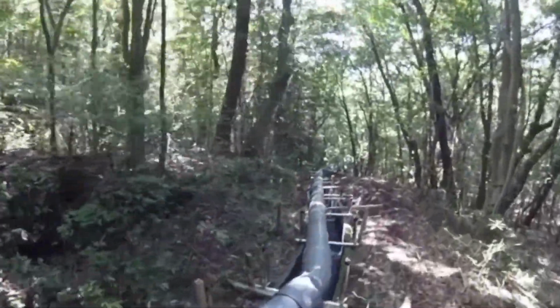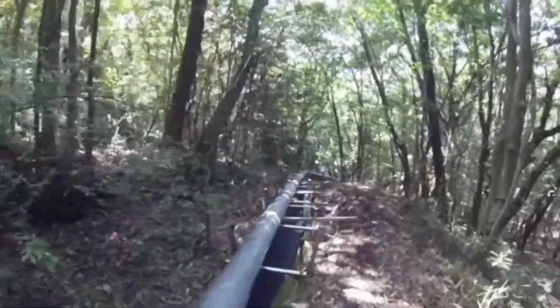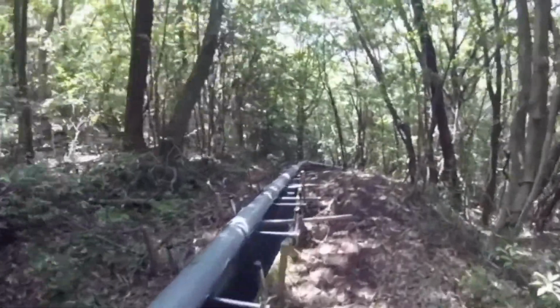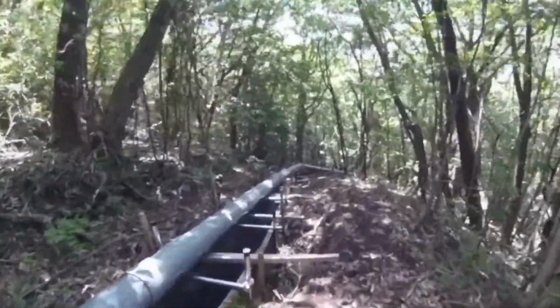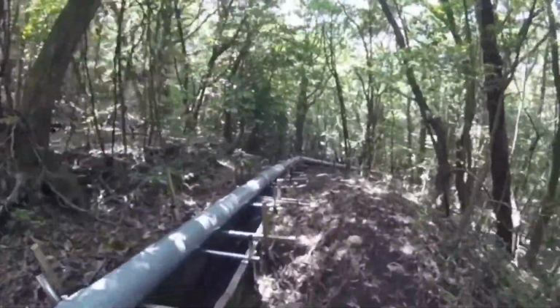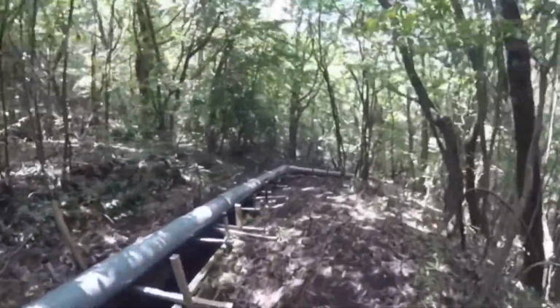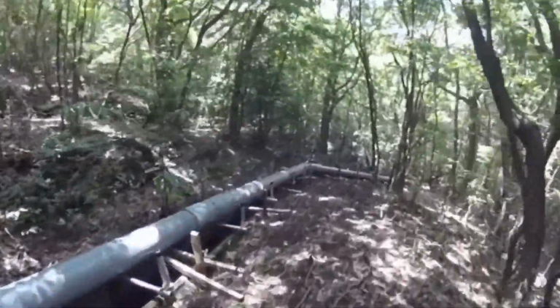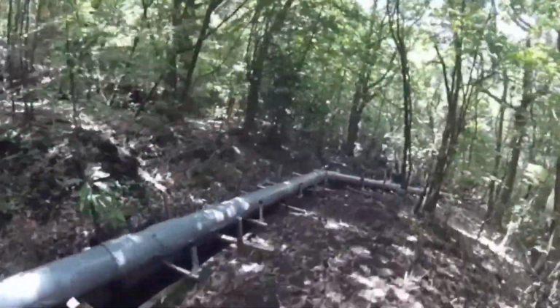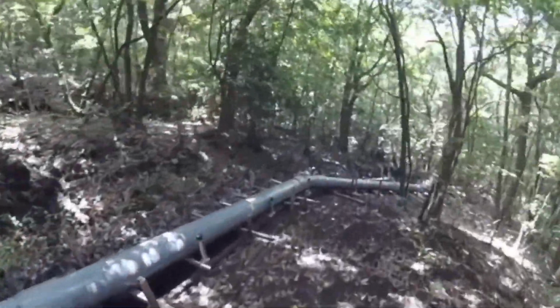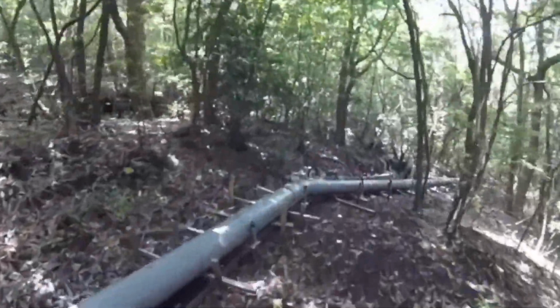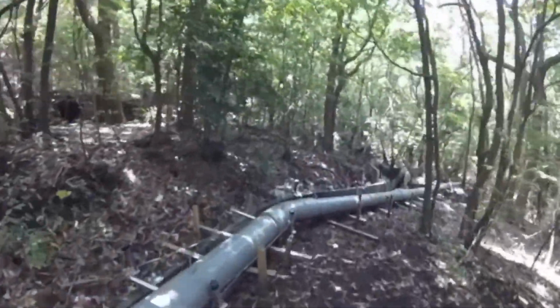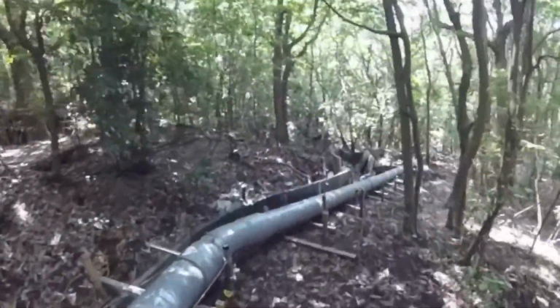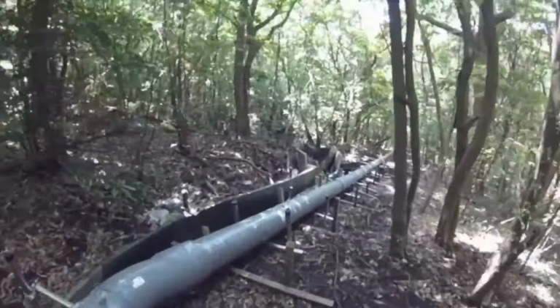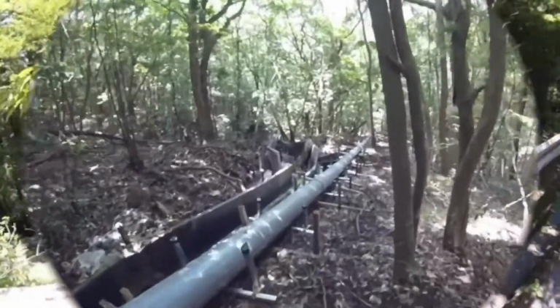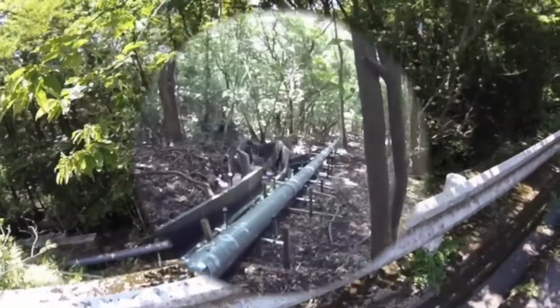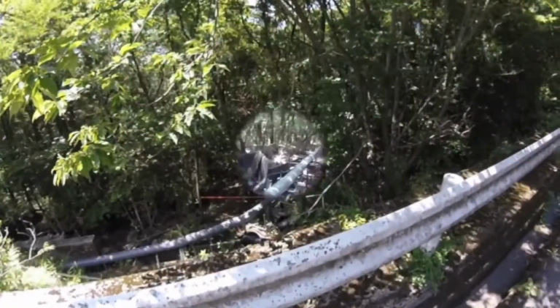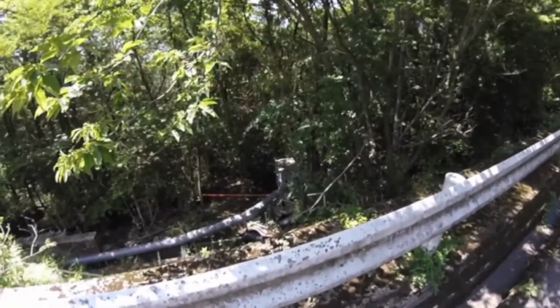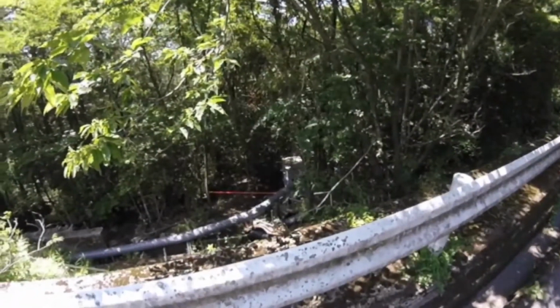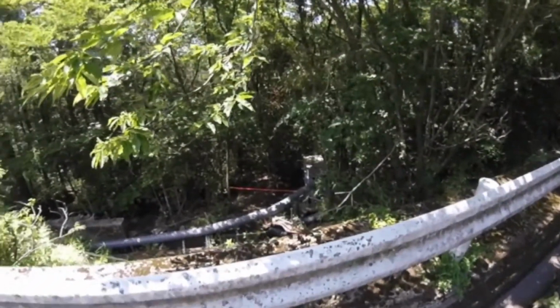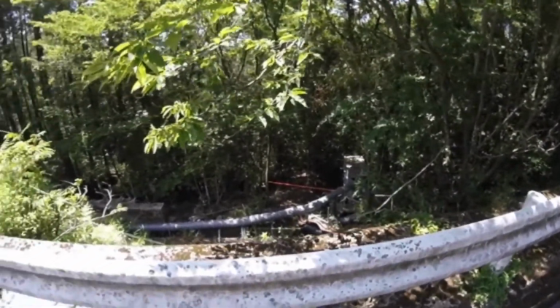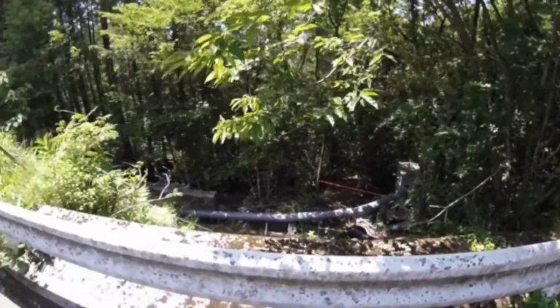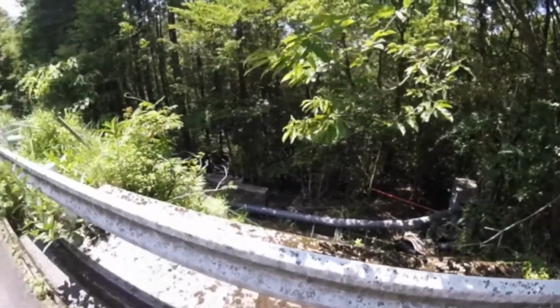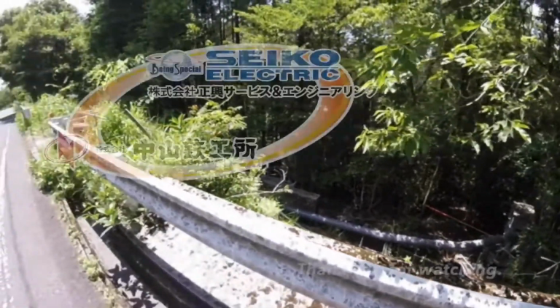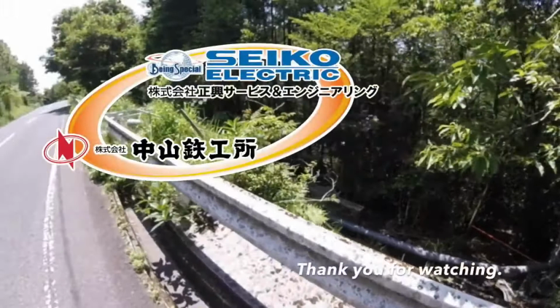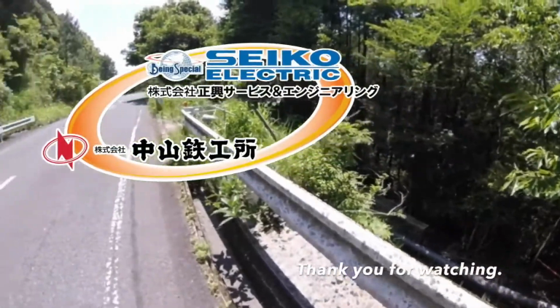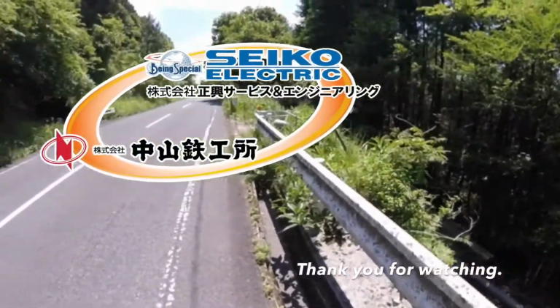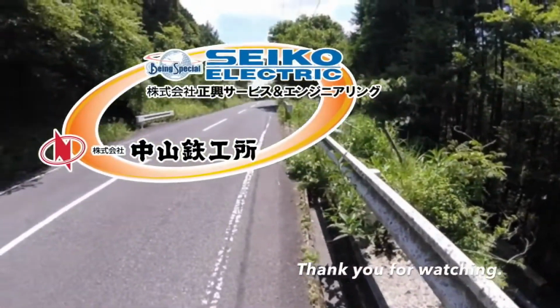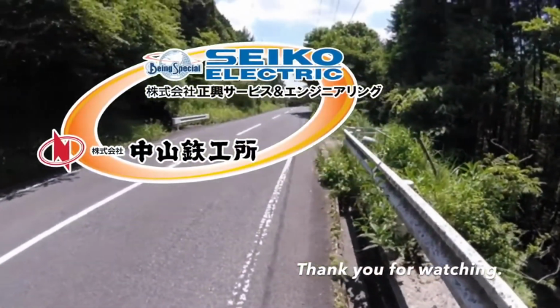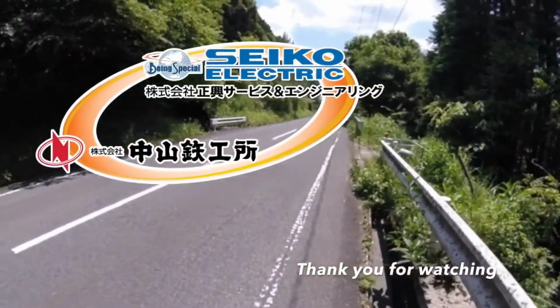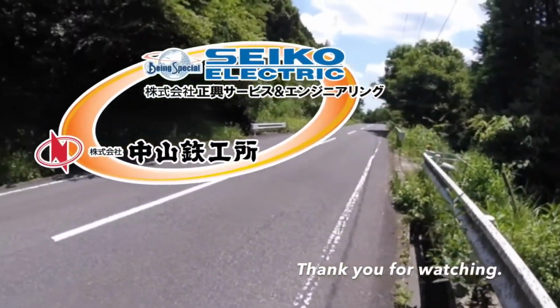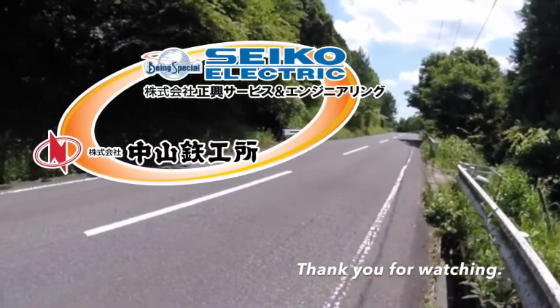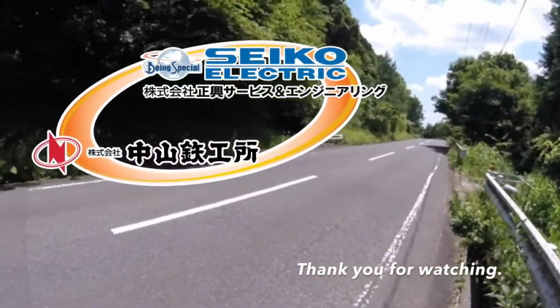We have installed the same type of plant 40 km away from this site. Thank you so much for your kind attention. If you have any questions, feel free to contact us. Thank you.